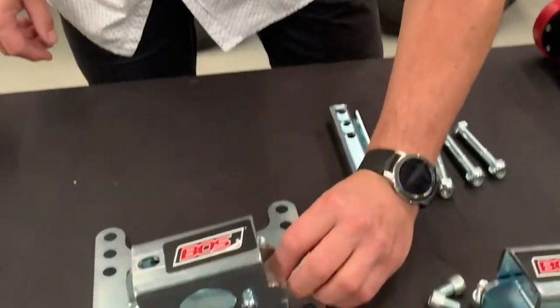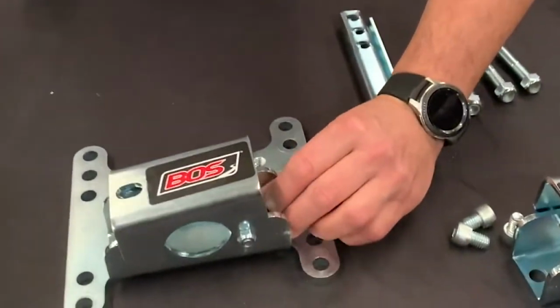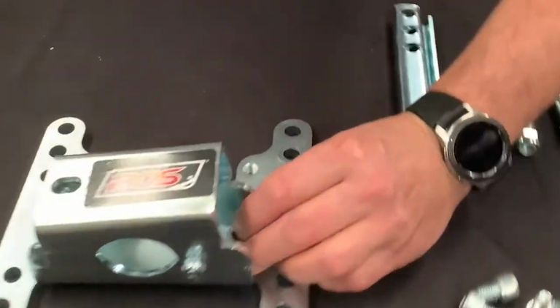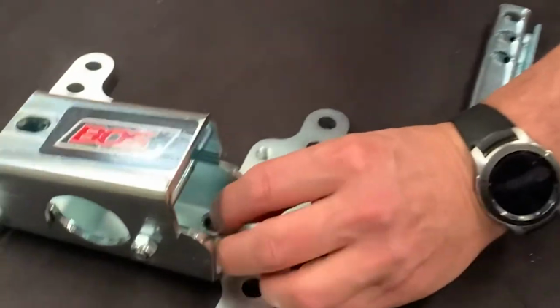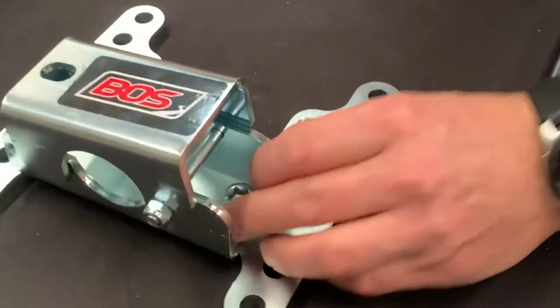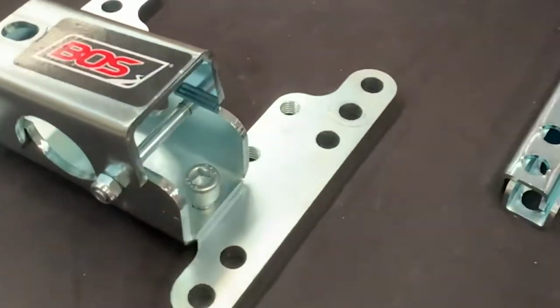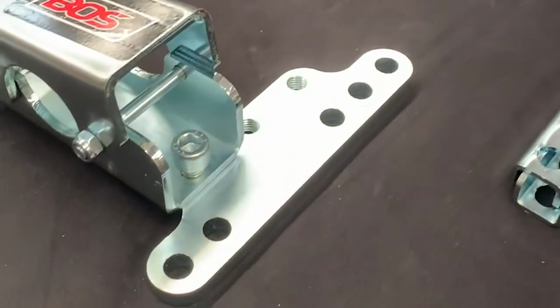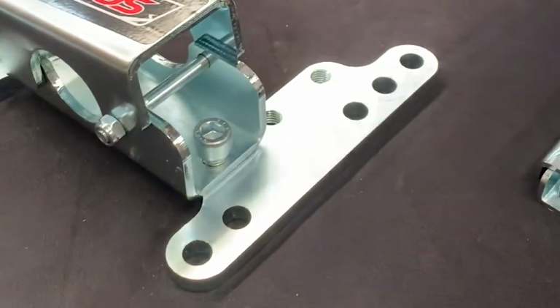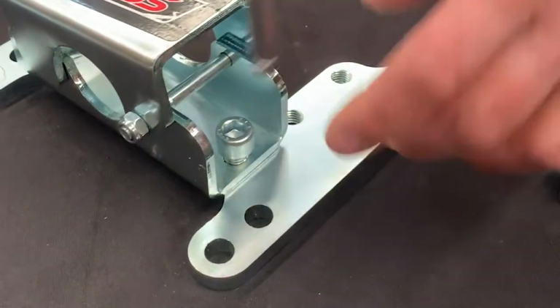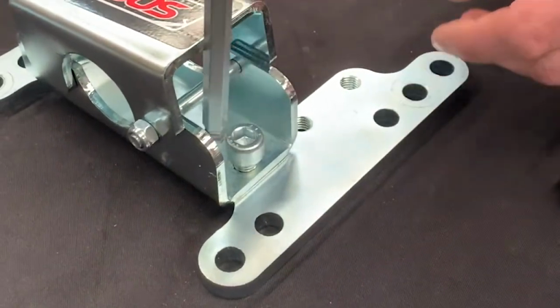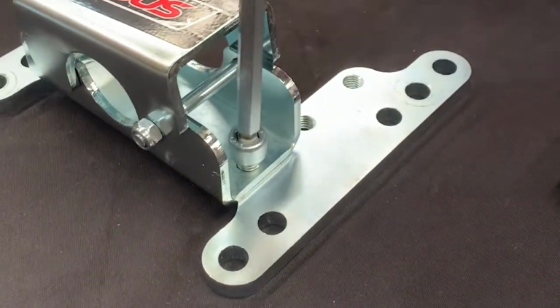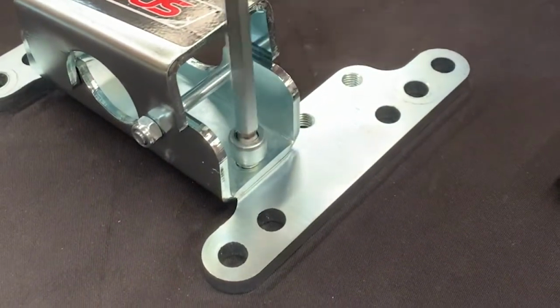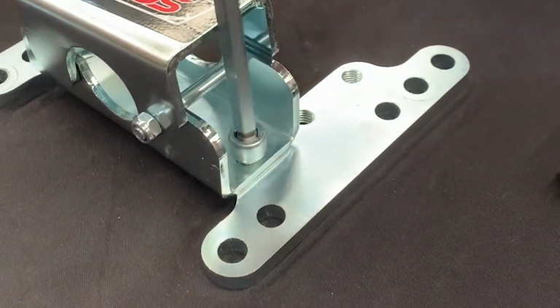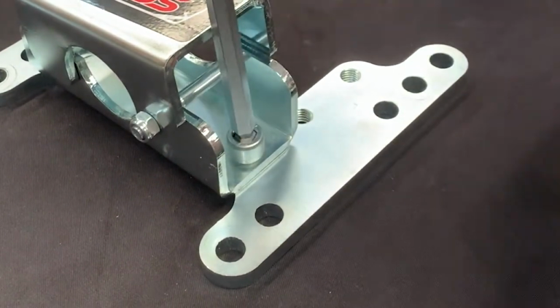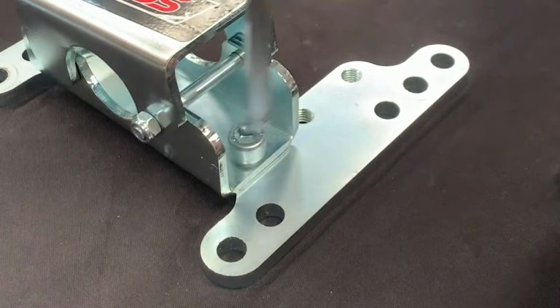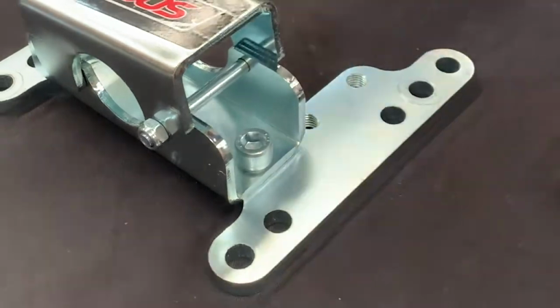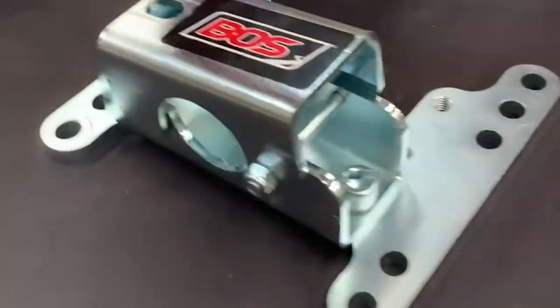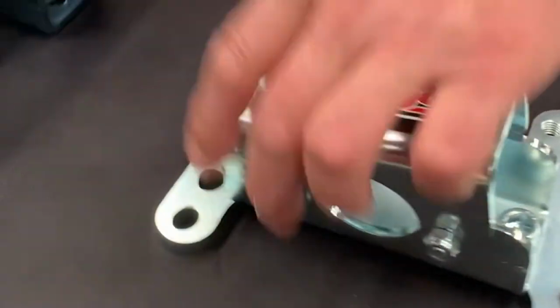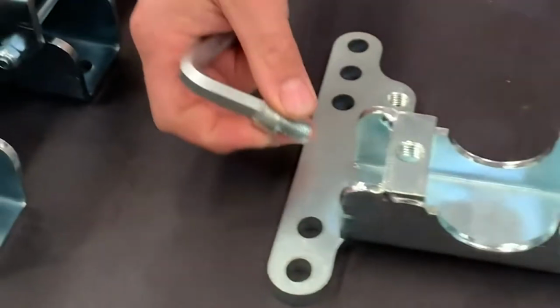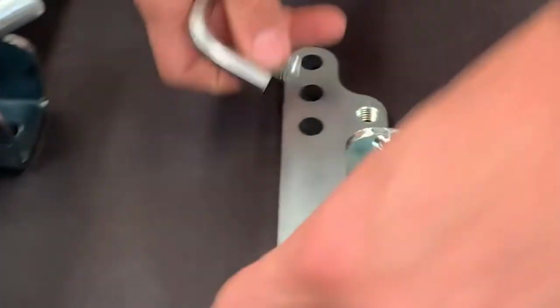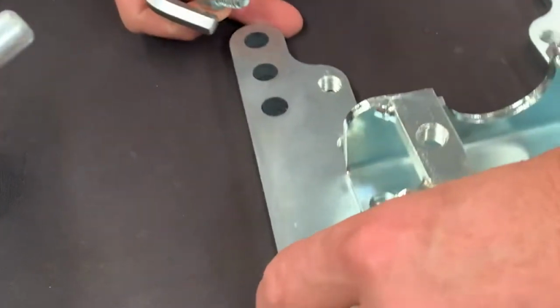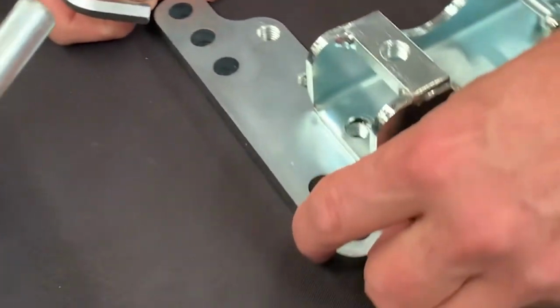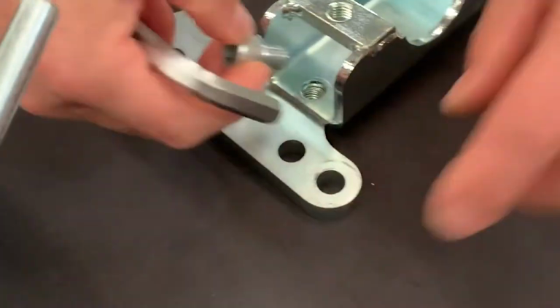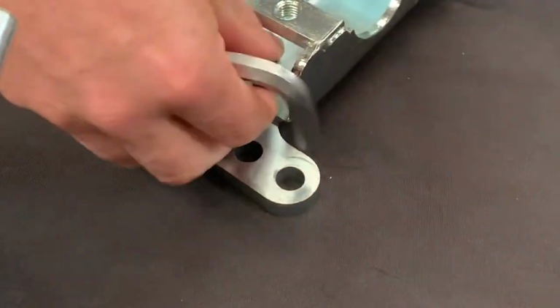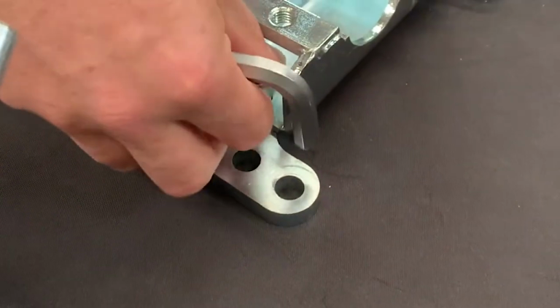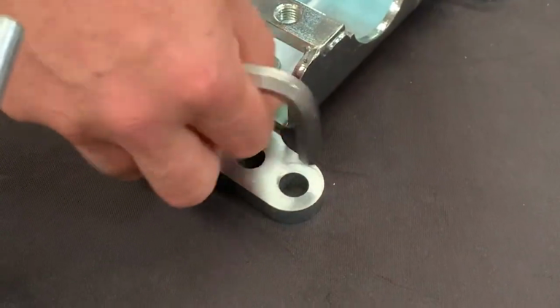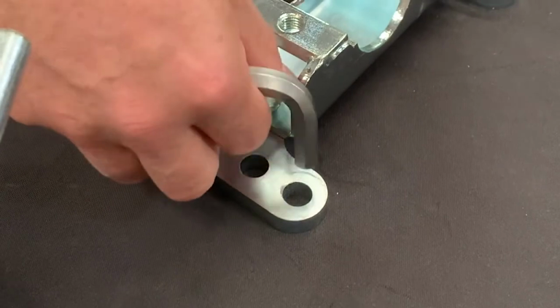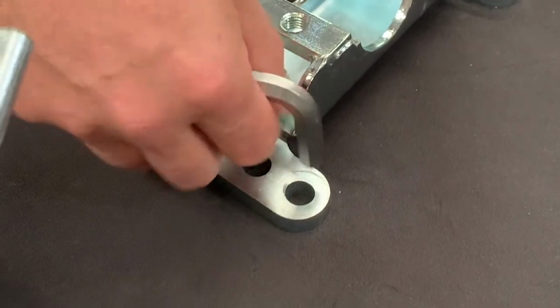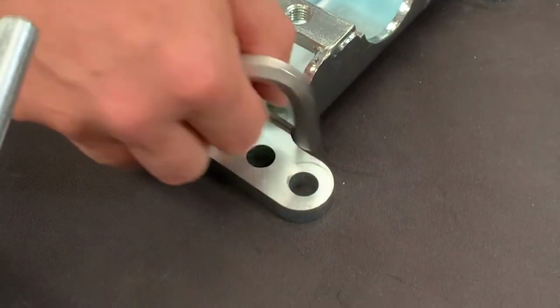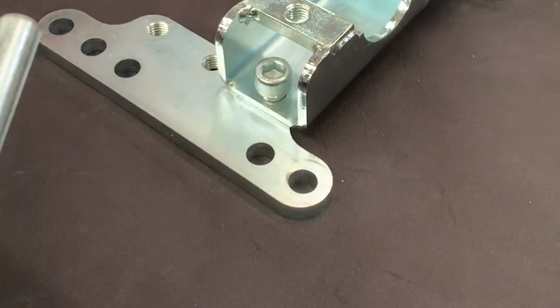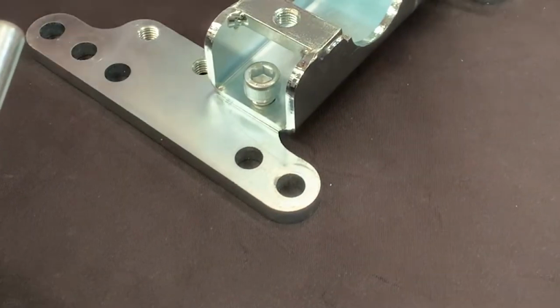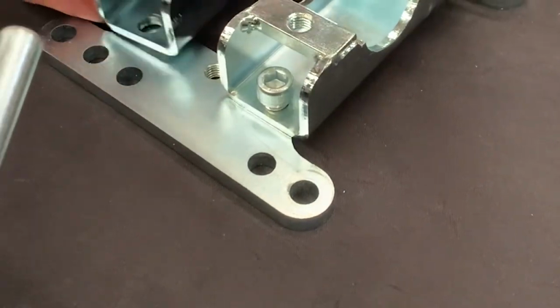Just a couple of little screws here — need an allen key, which we have here. Just nip them up, don't need to be tight yet. Line up the screws and put these on.